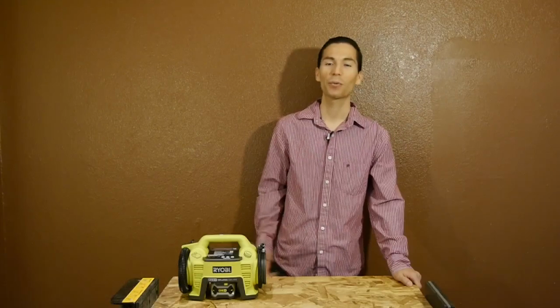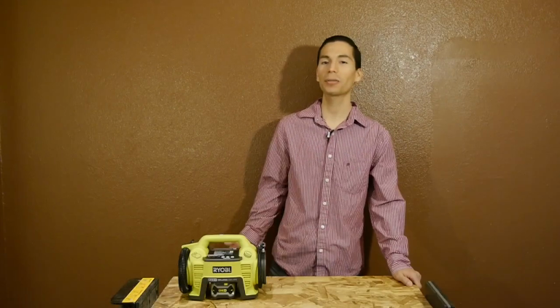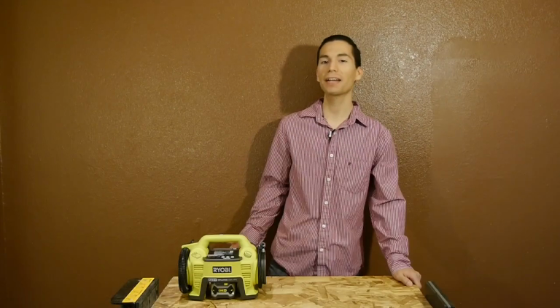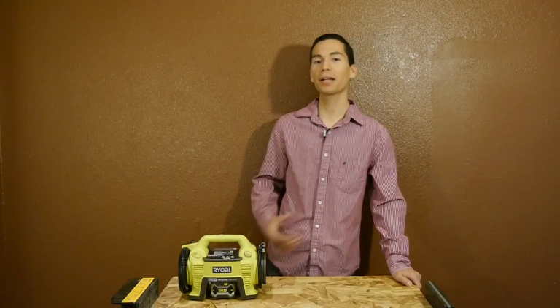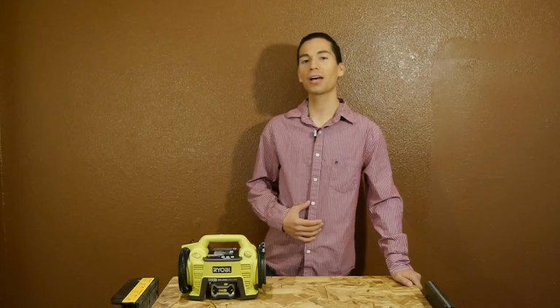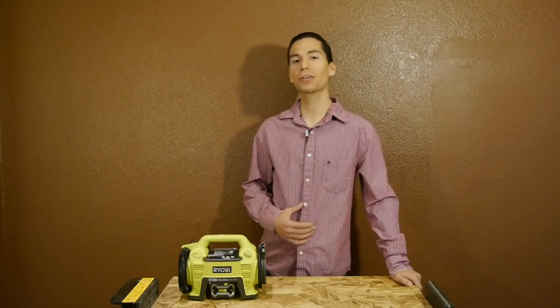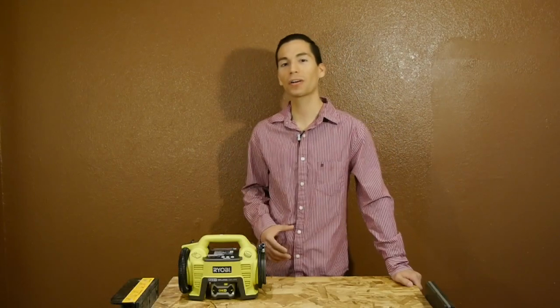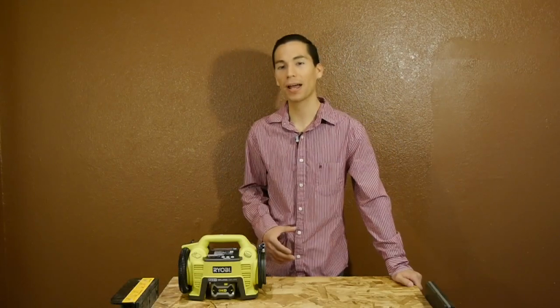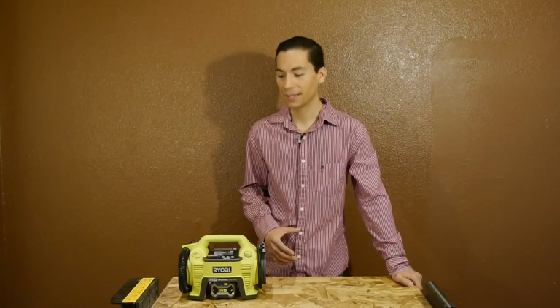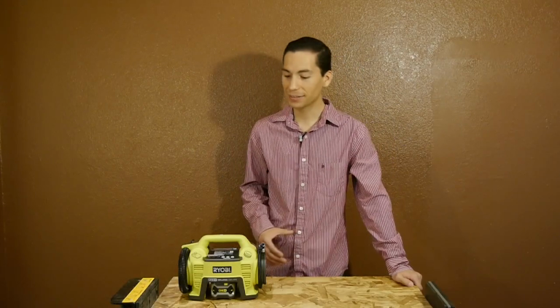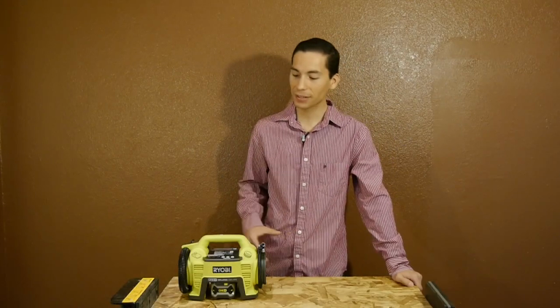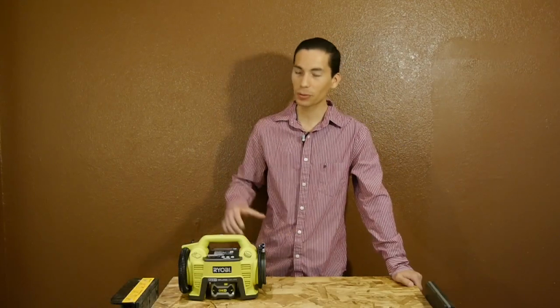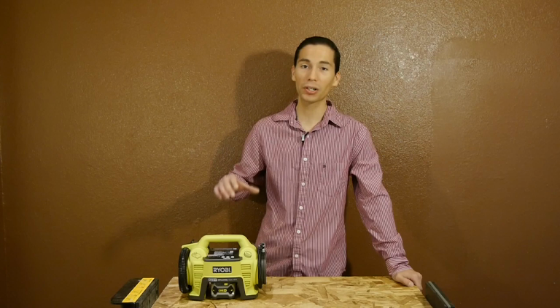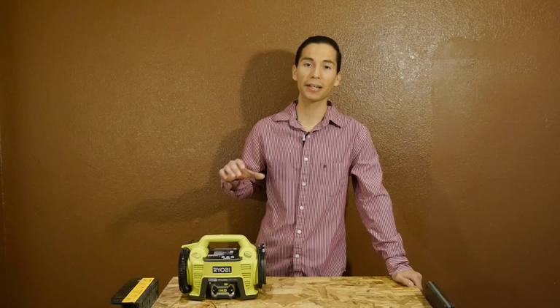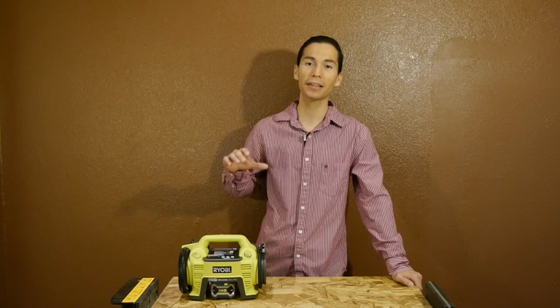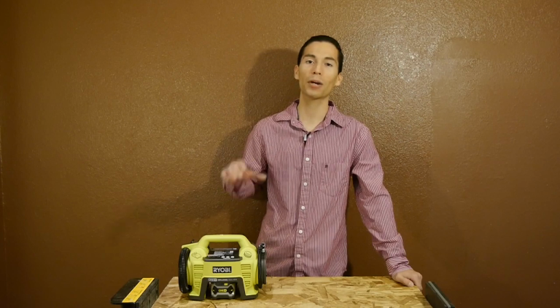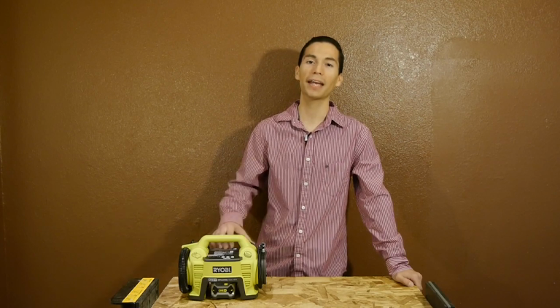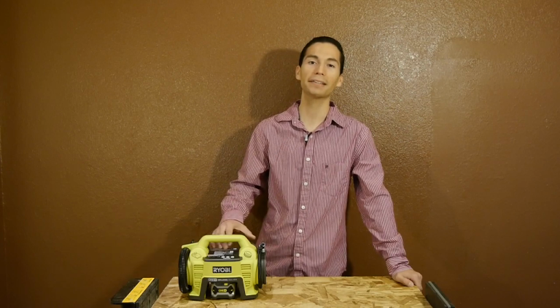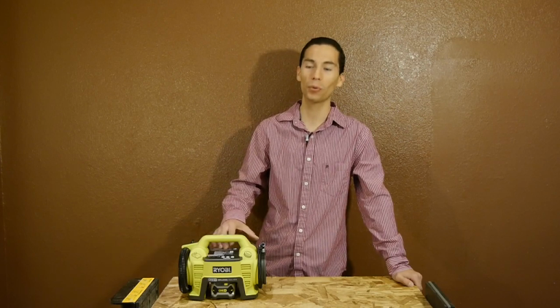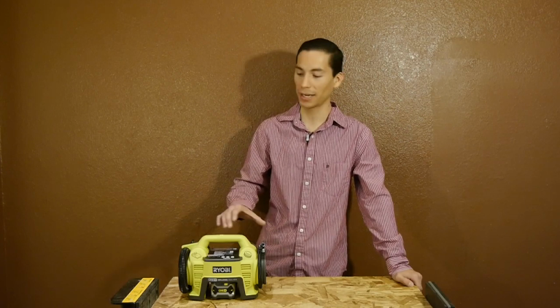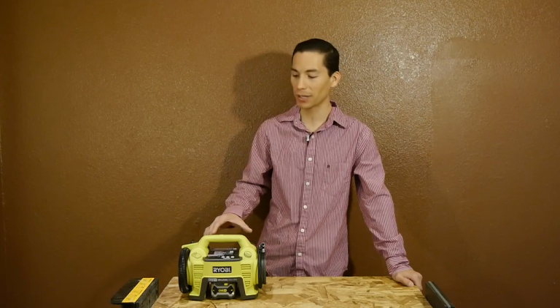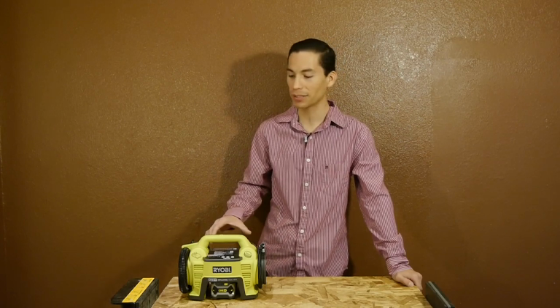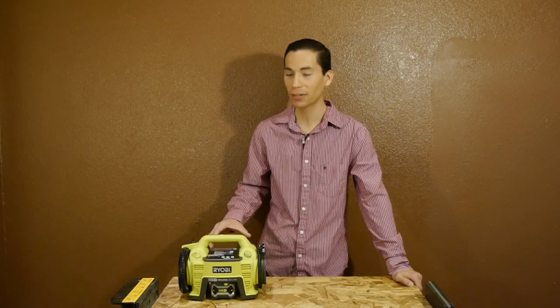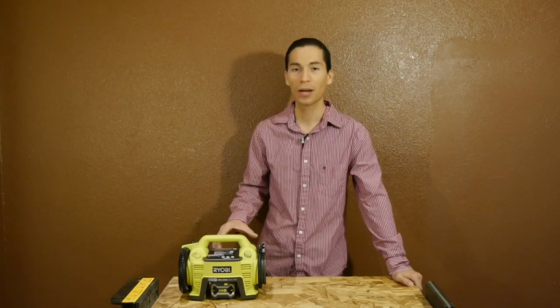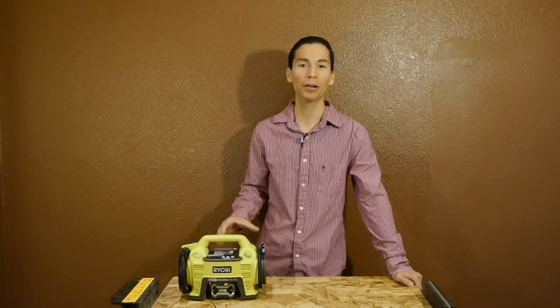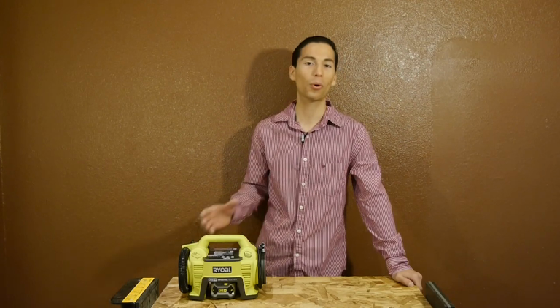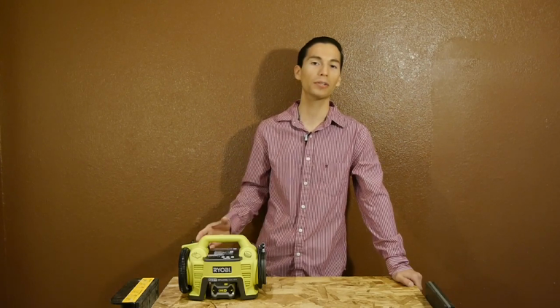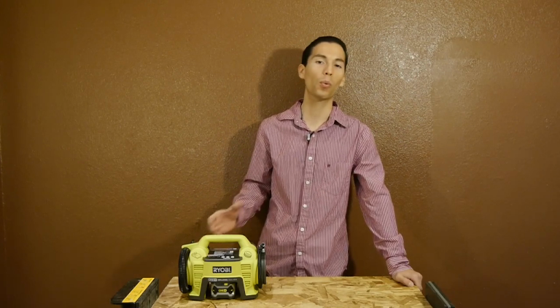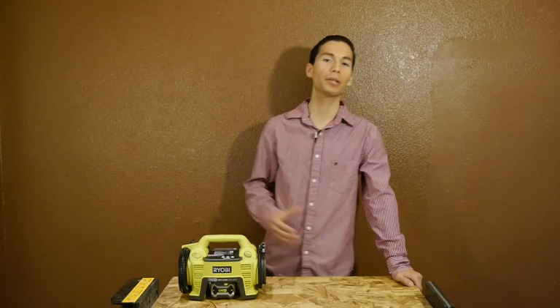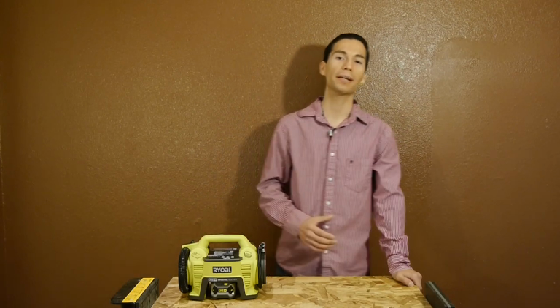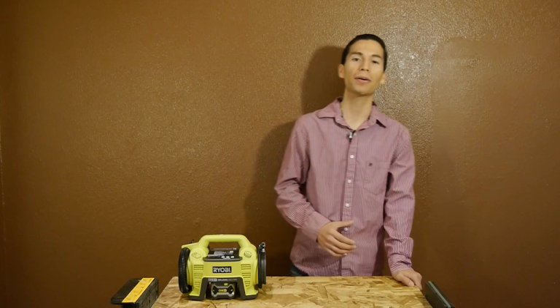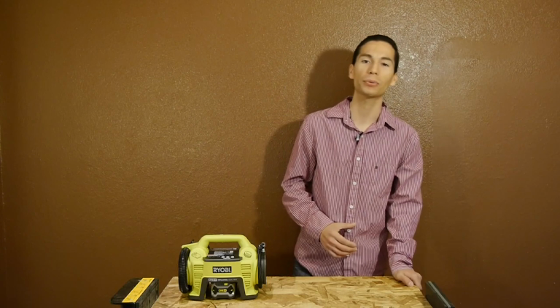What's up guys, my name is Javier and welcome back. In today's episode we're going to take a look at the Ryobi 18-volt inflator deflator, part of their cordless 1 Plus line of power tools.